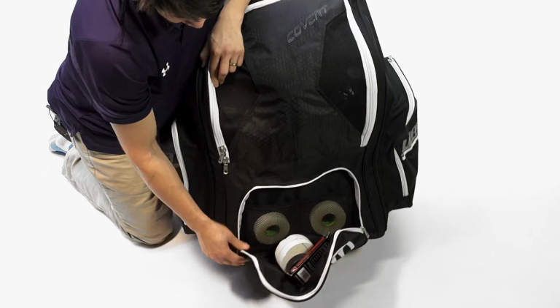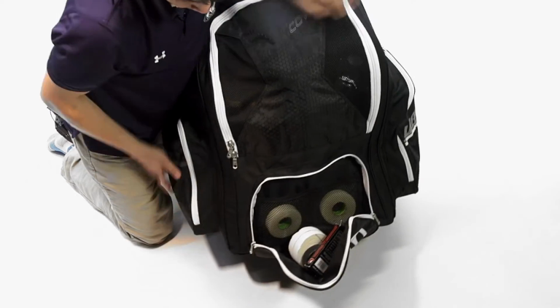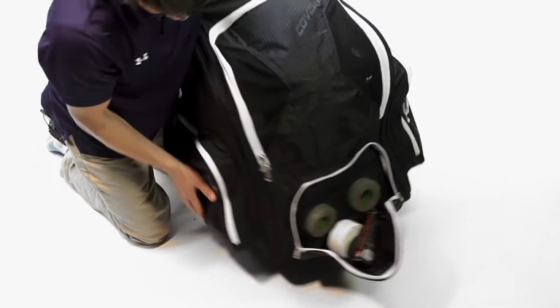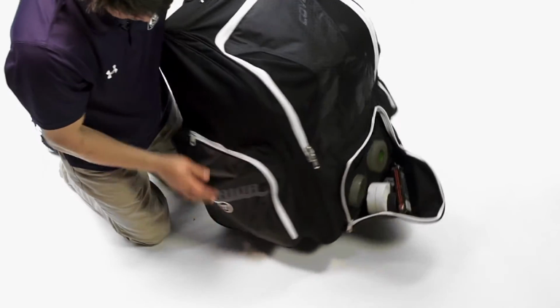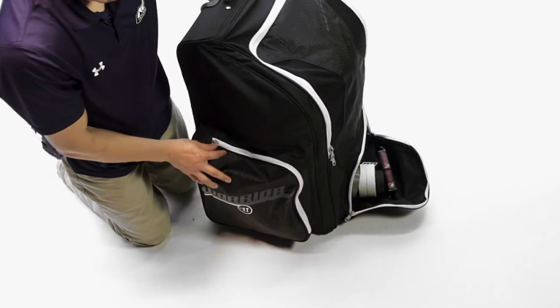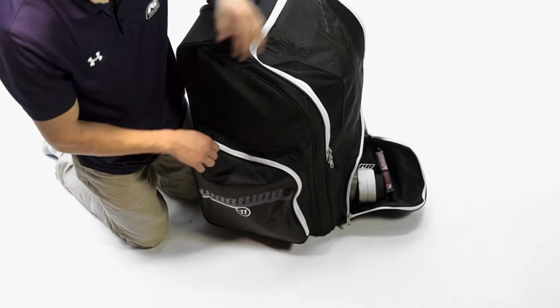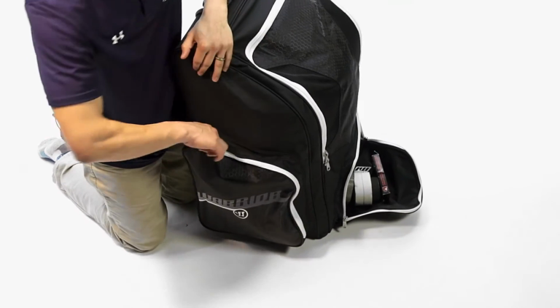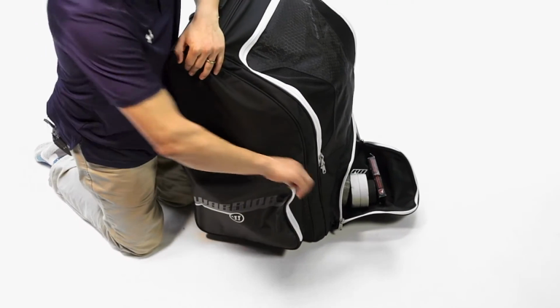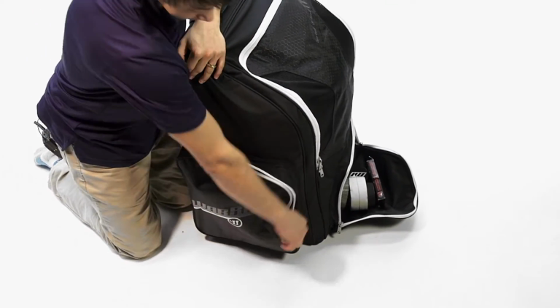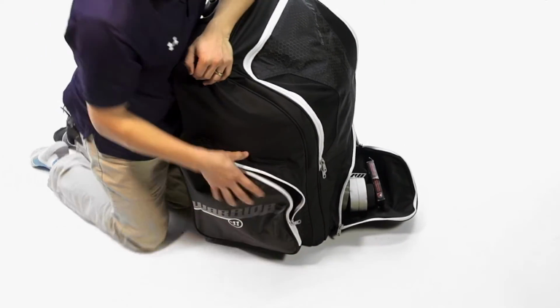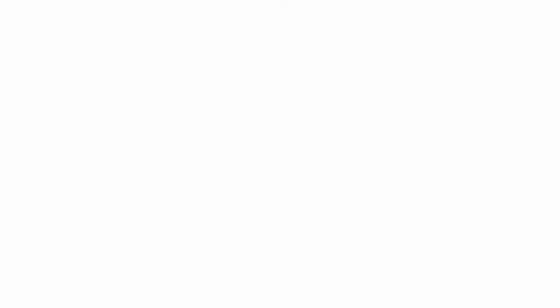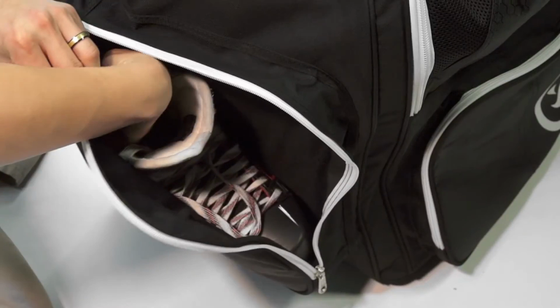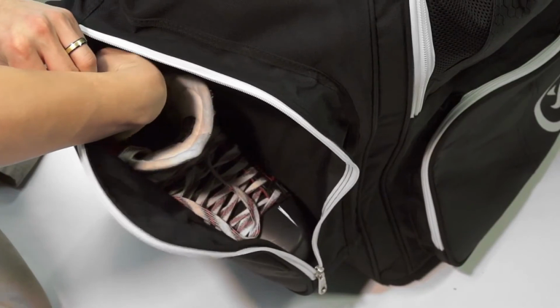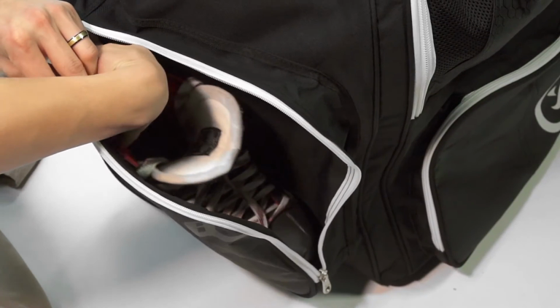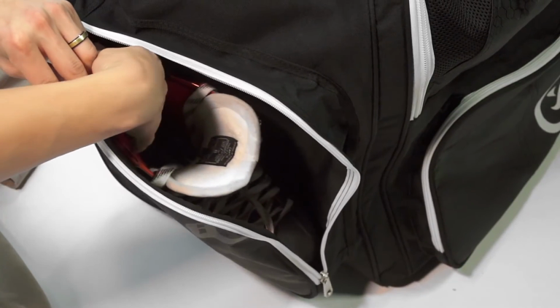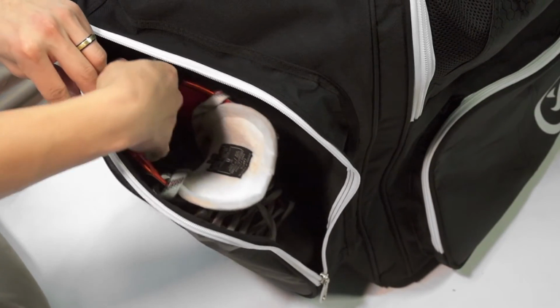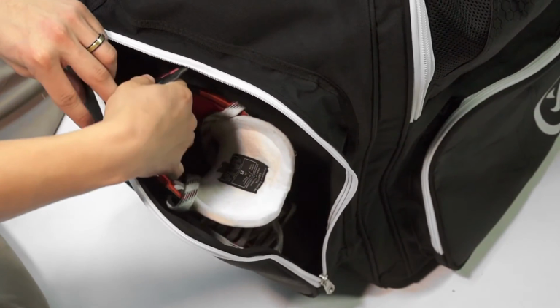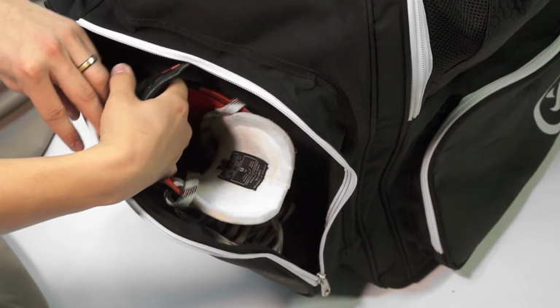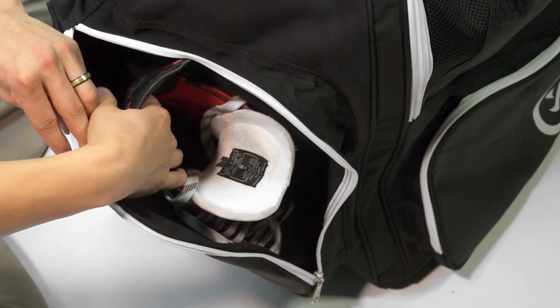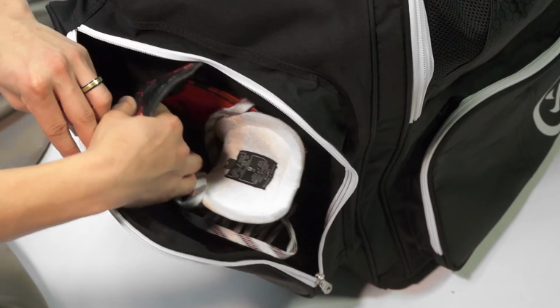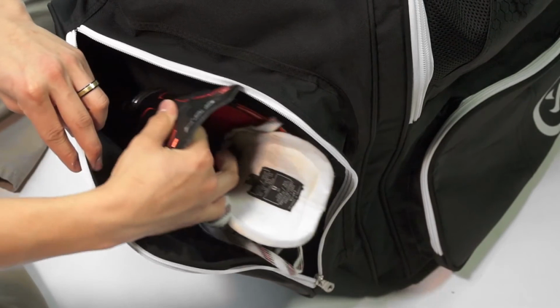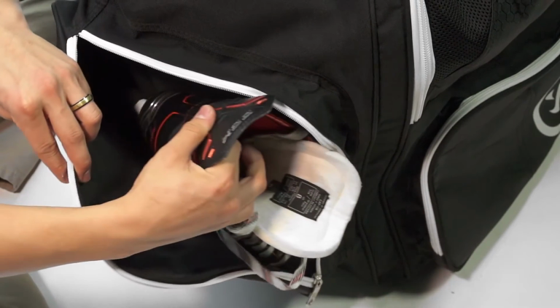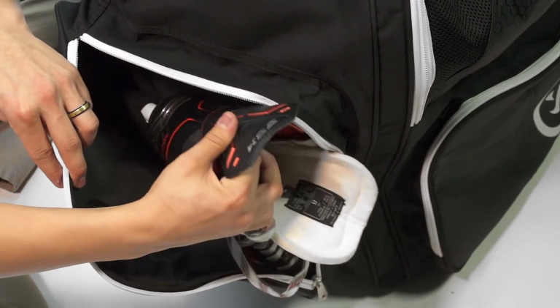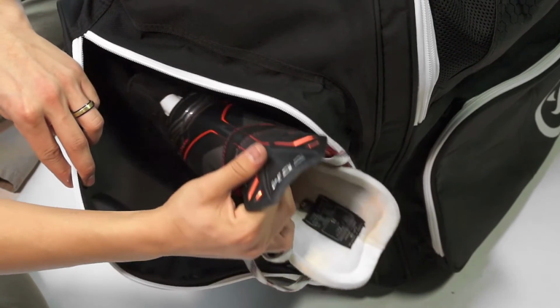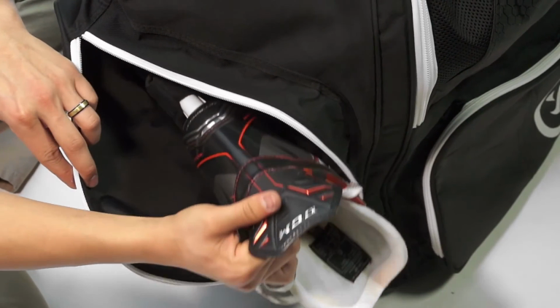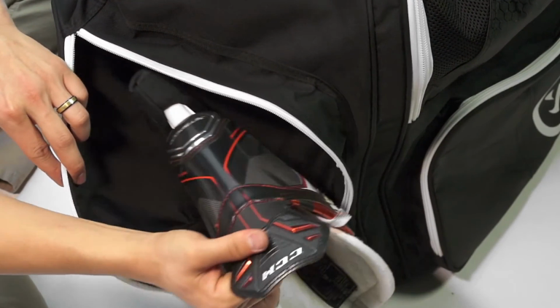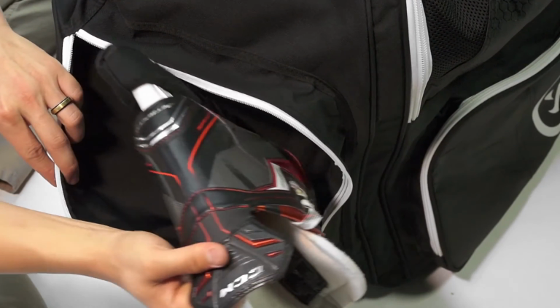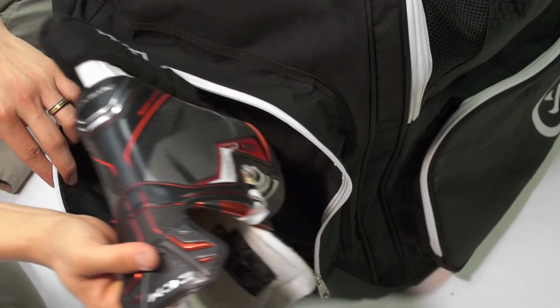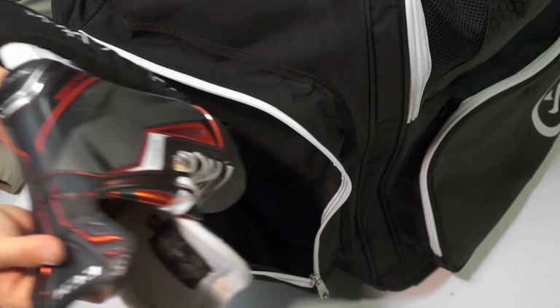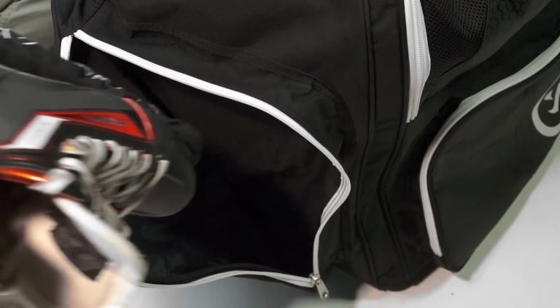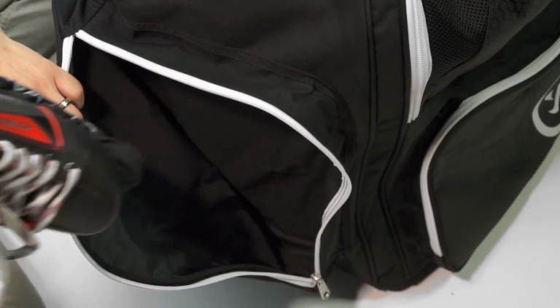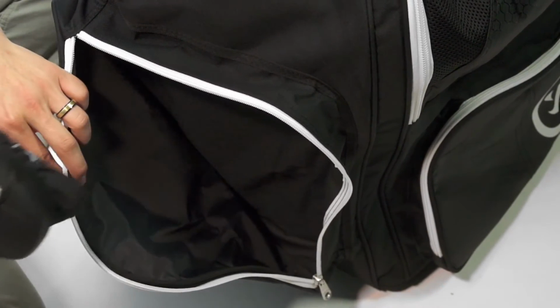On each side we're also going to see a skate pocket. This is a nice waterproof design and it's going to help protect your skate. We were able to fit a size 8 skate in here with plenty of room to spare, so this should fit all skate sizes.